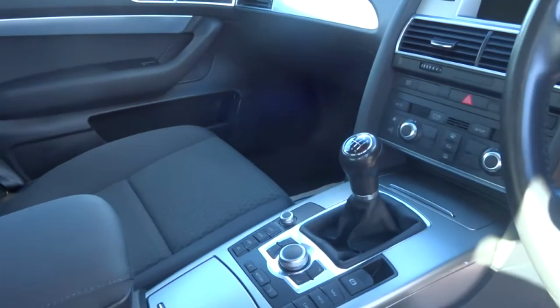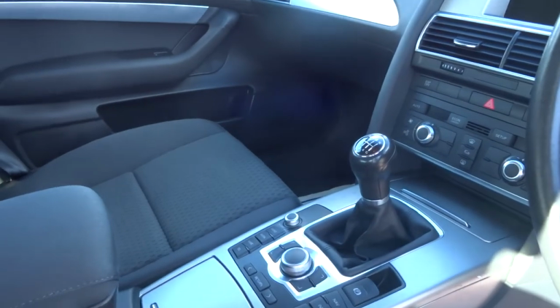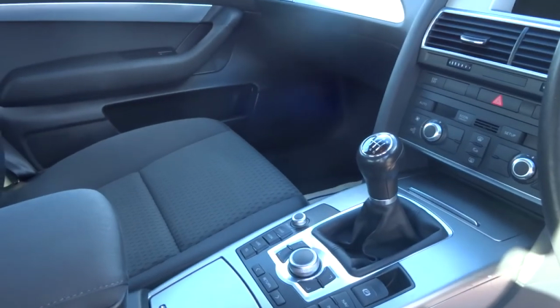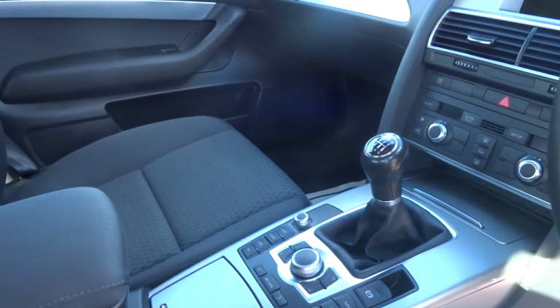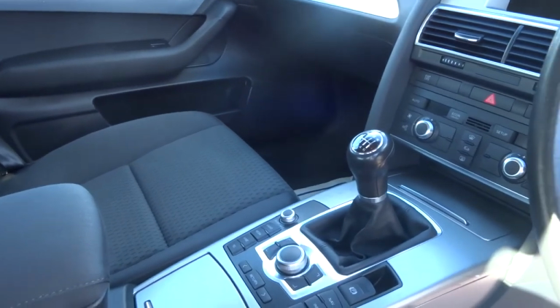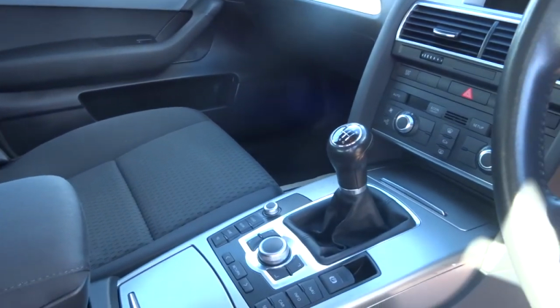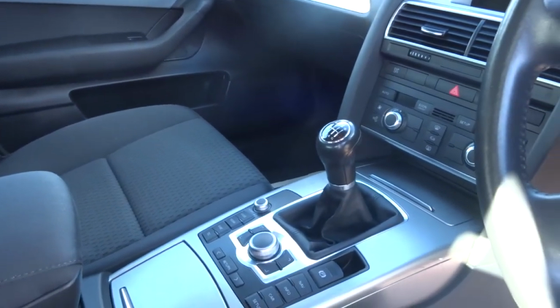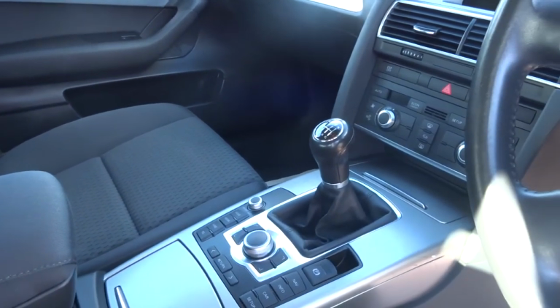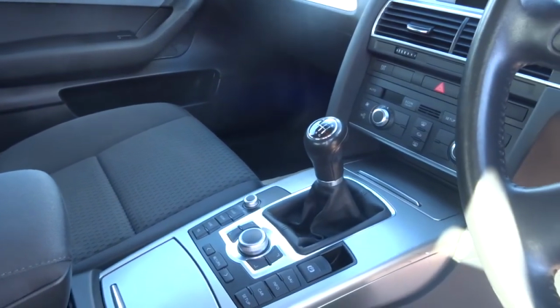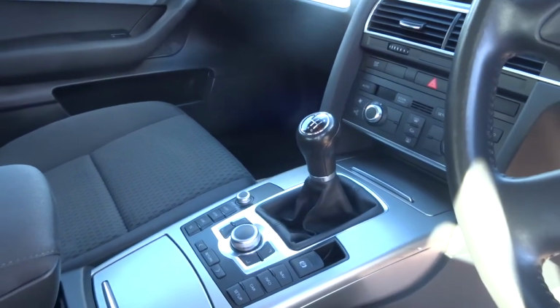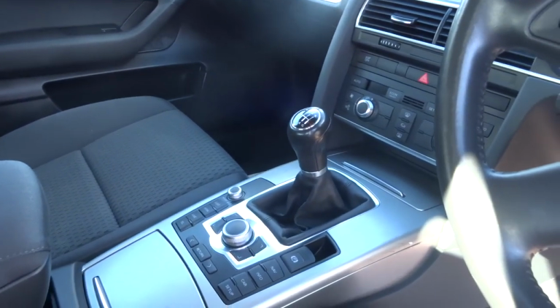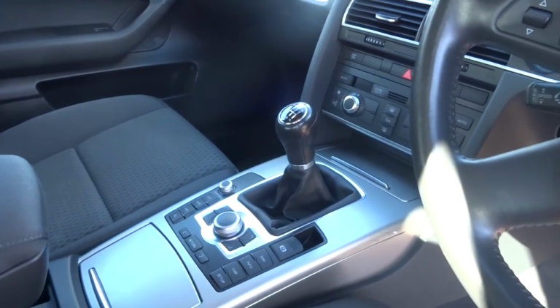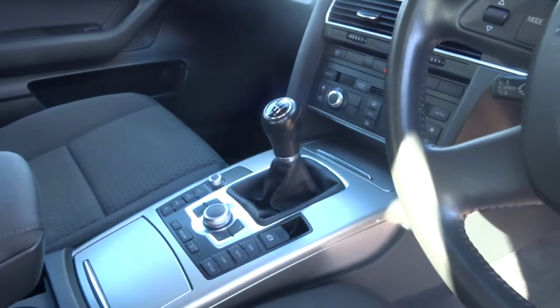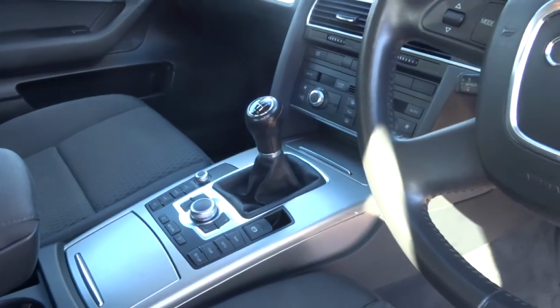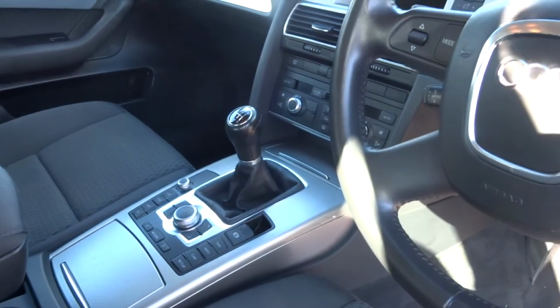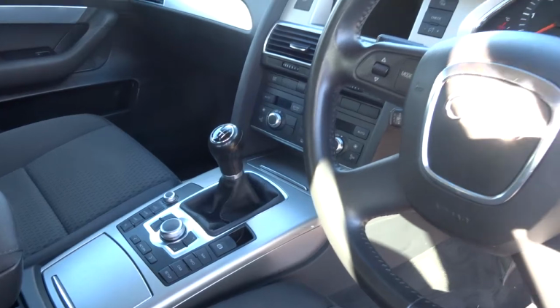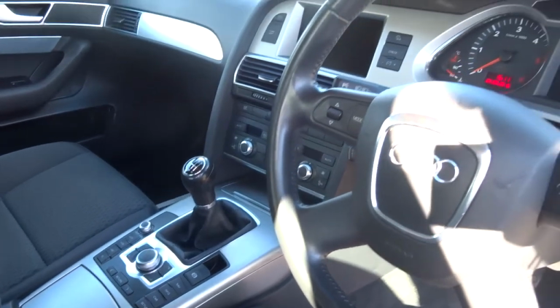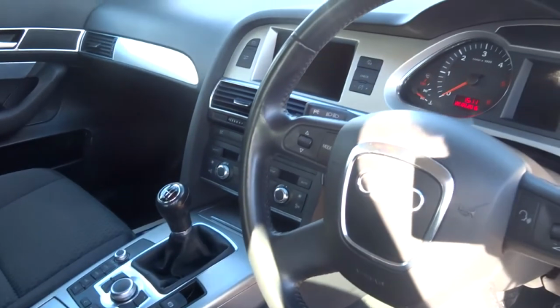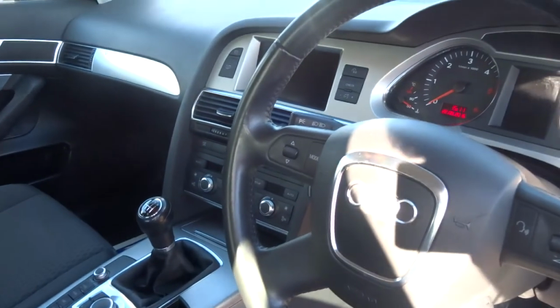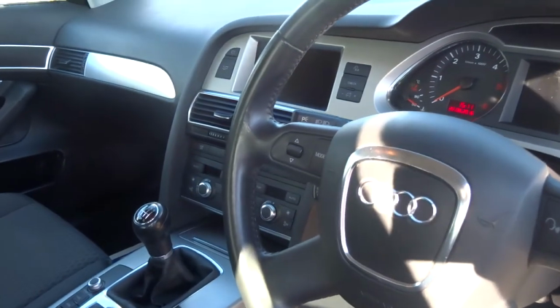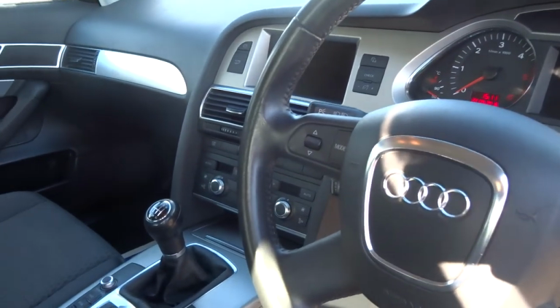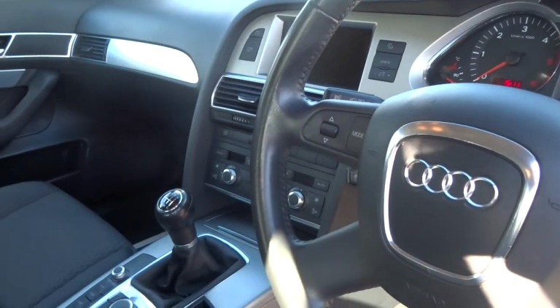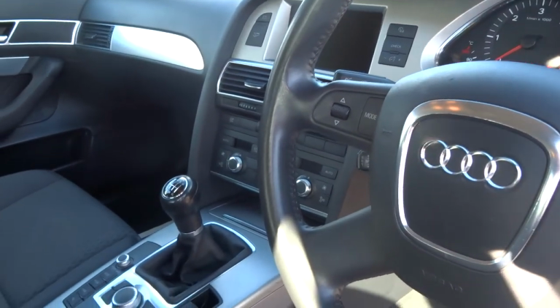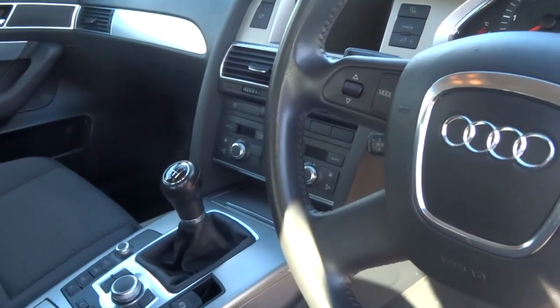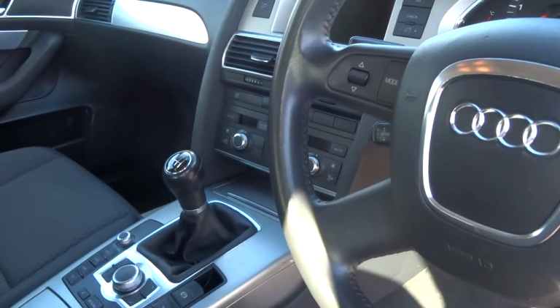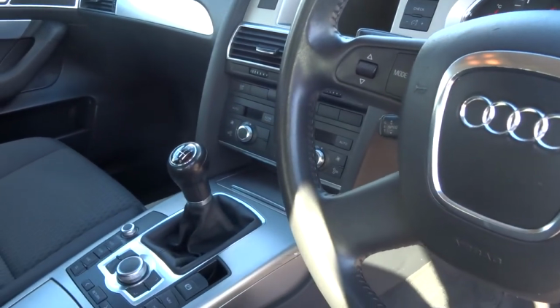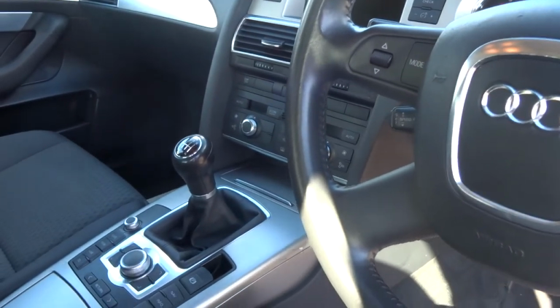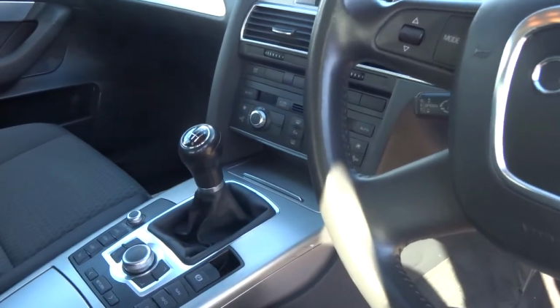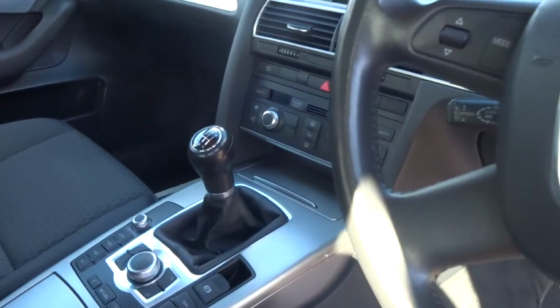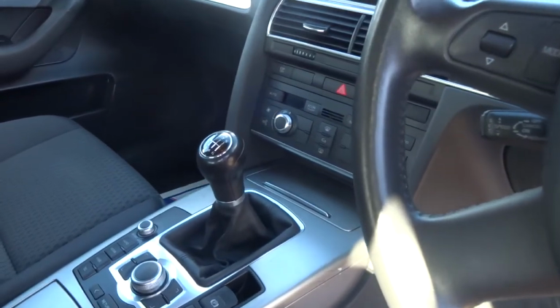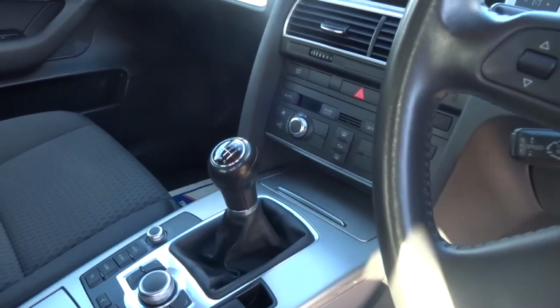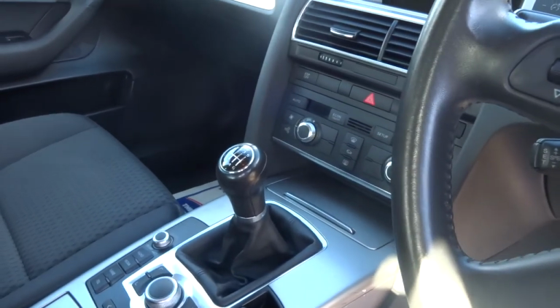It's also fitted with the Audi MMI entertainment system, which gives you Bluetooth. You can also put an SD card in the car and load all your music onto the hard drive.